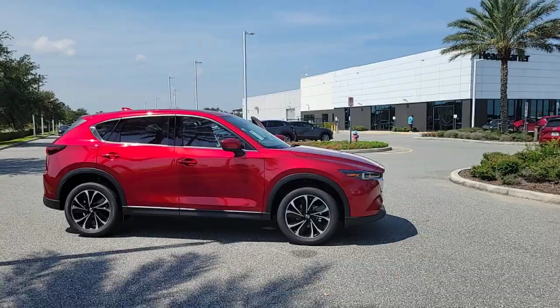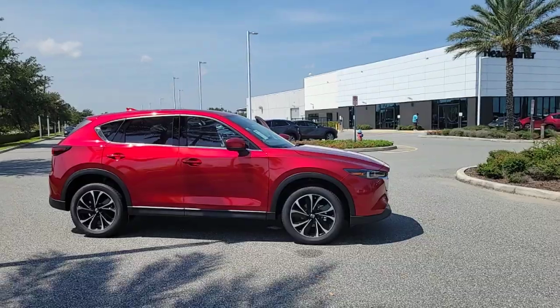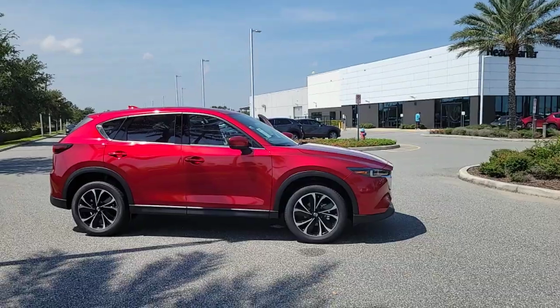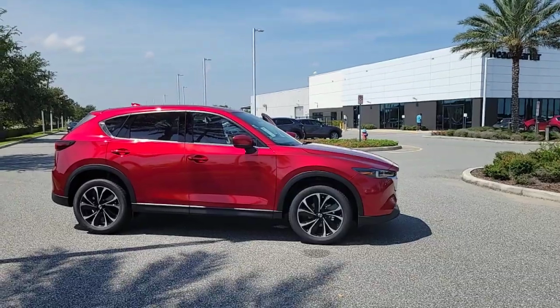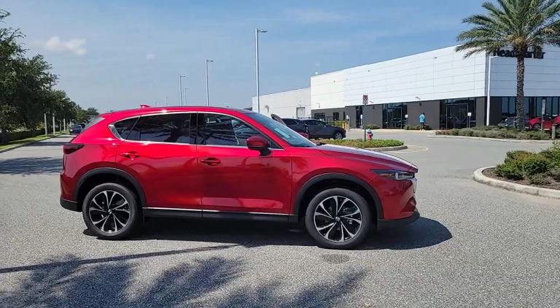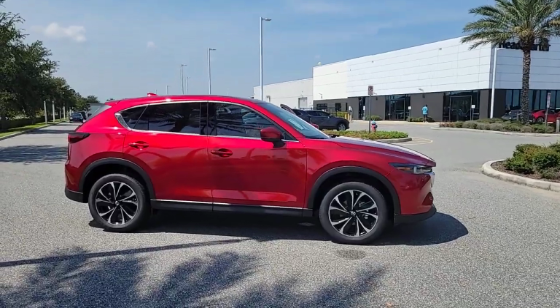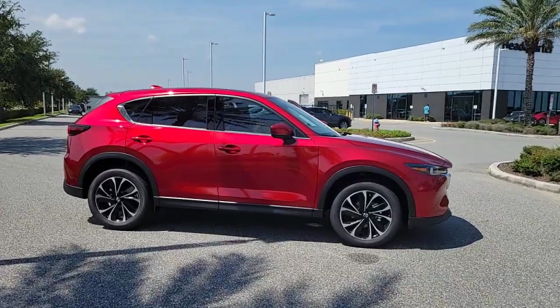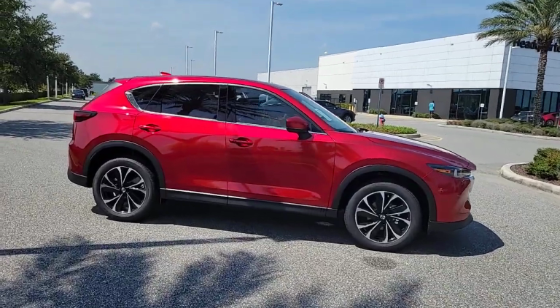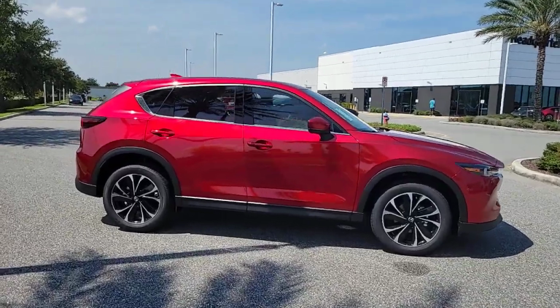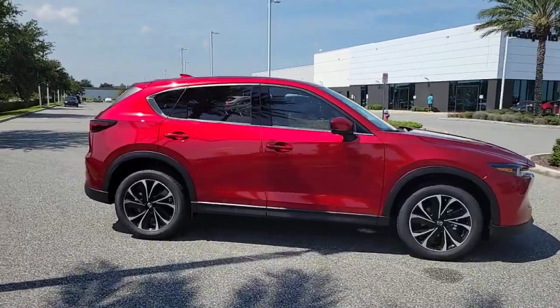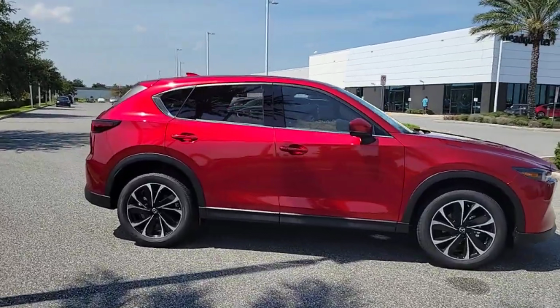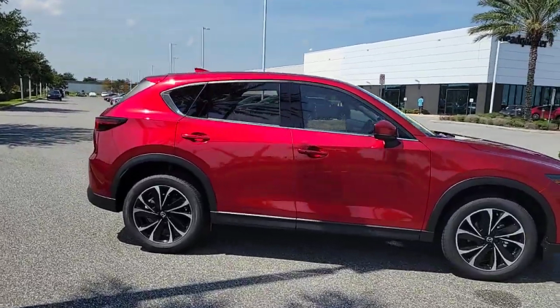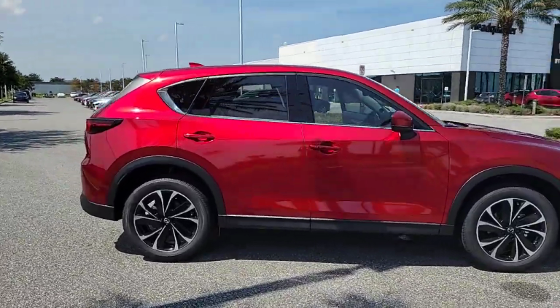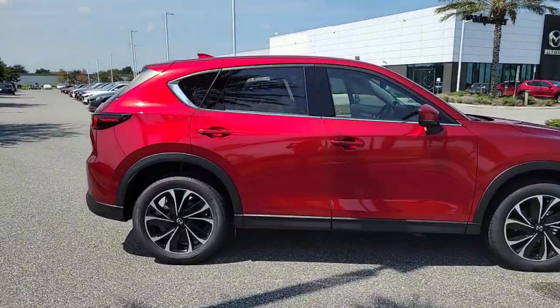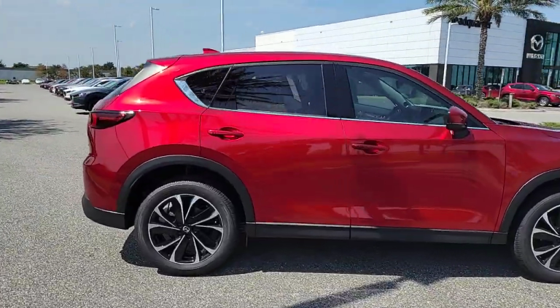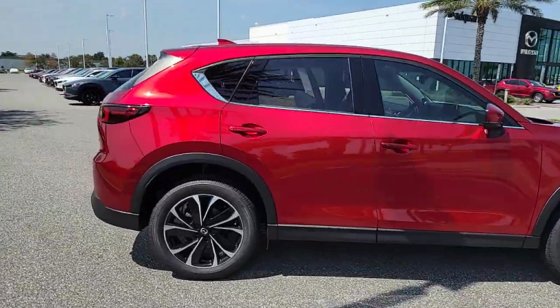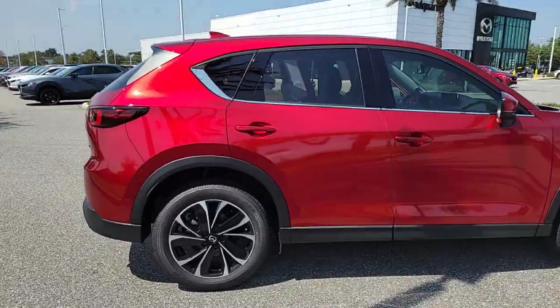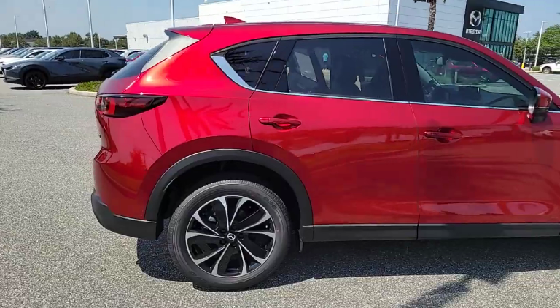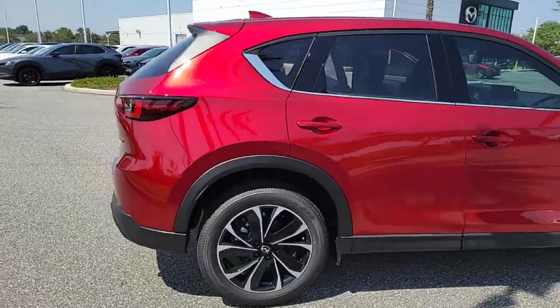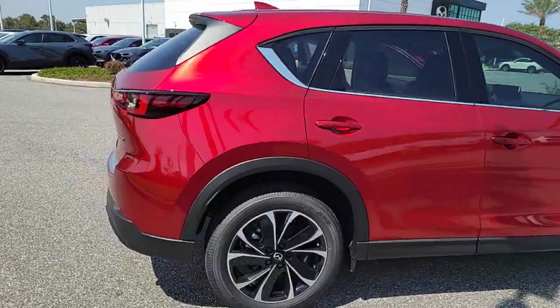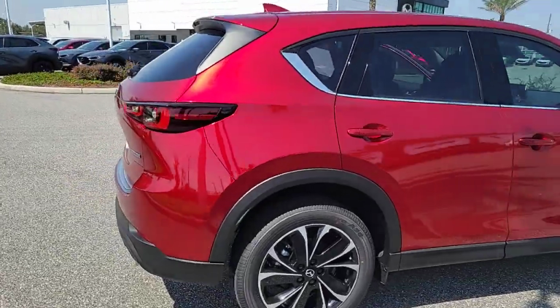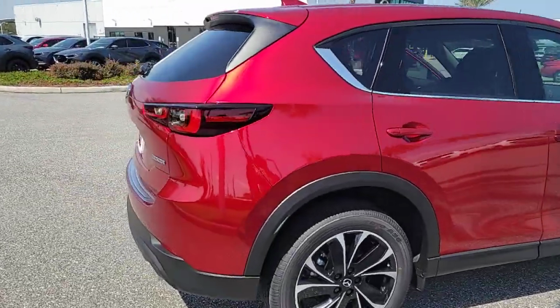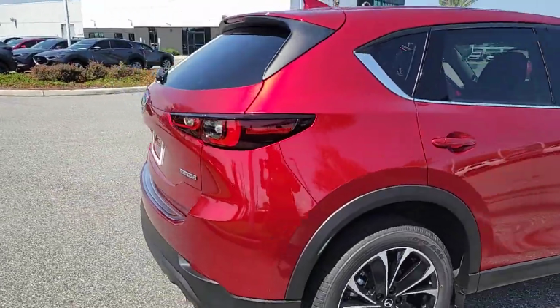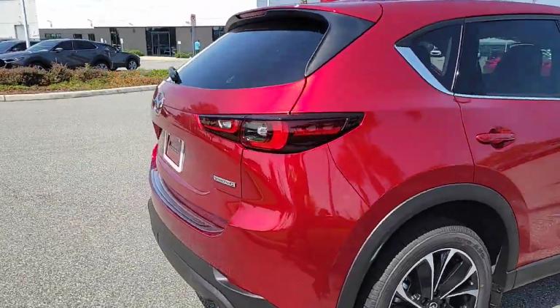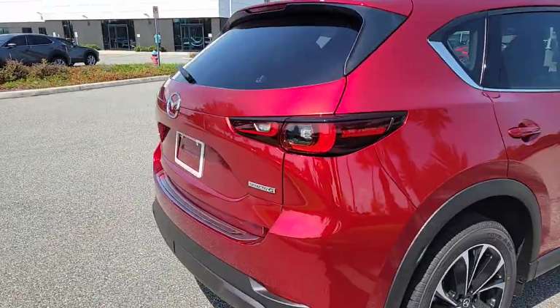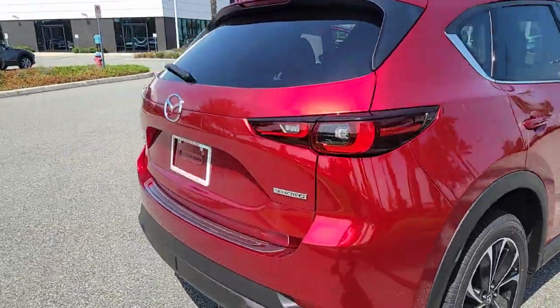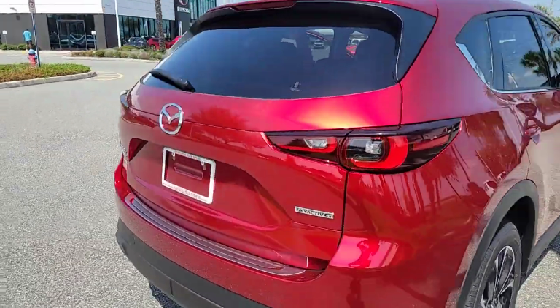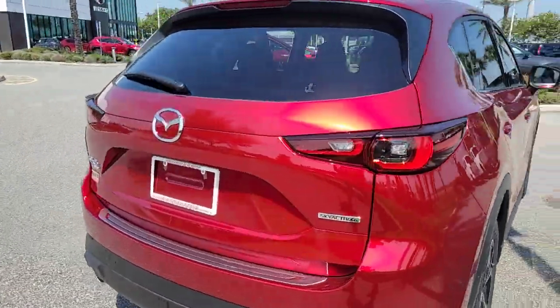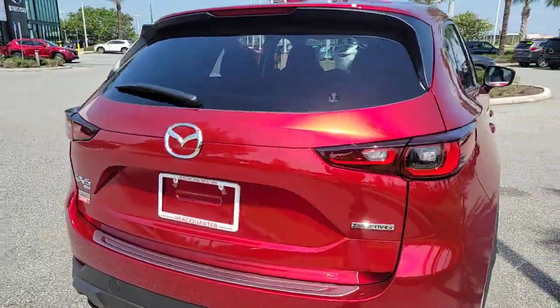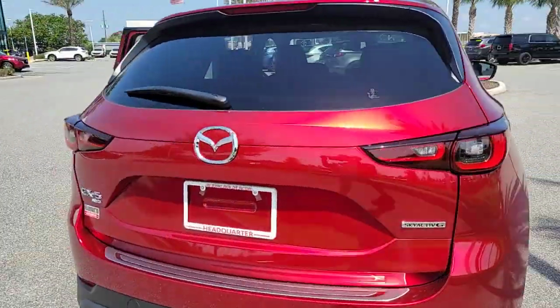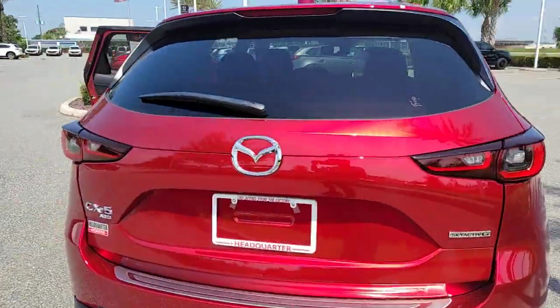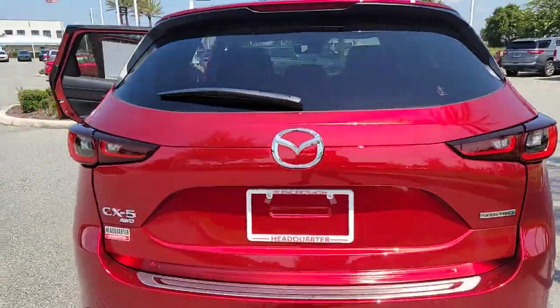Go home happy with the 2023 Mazda CX-5. Here's a stylish CX-5, the SUV that puts your comfort at center stage.